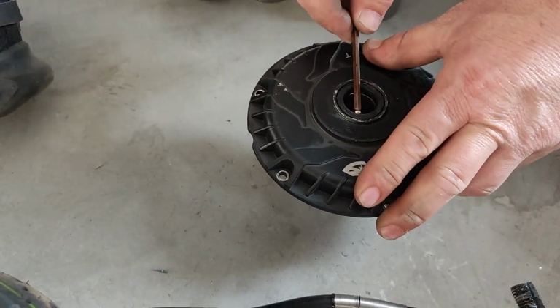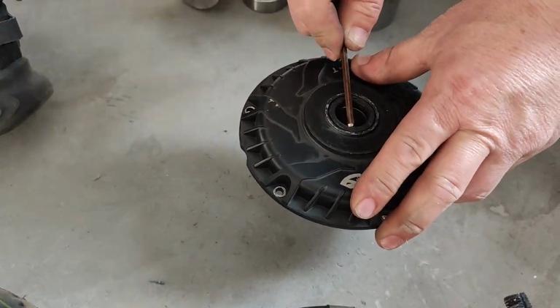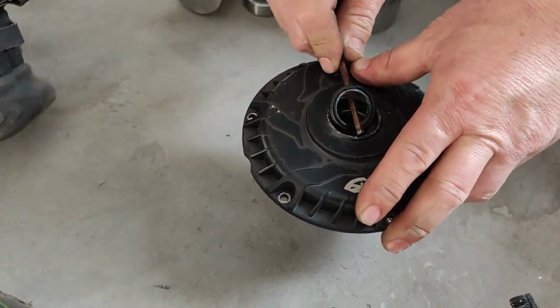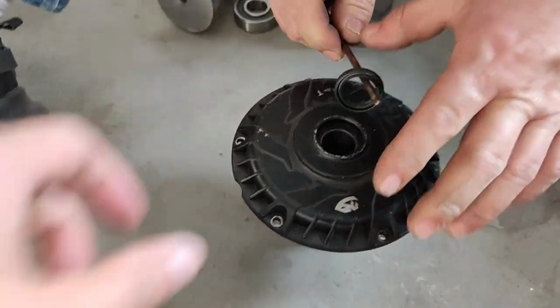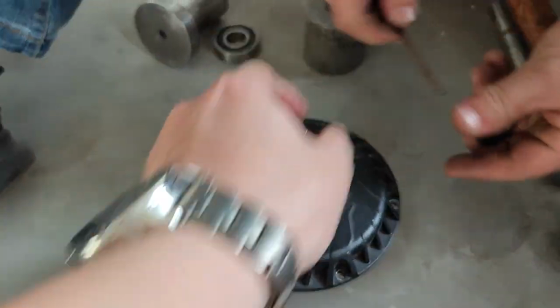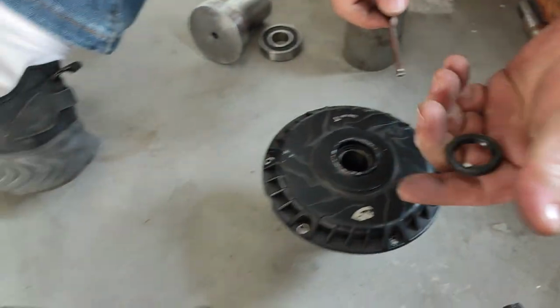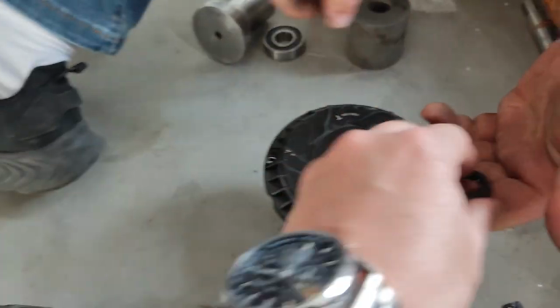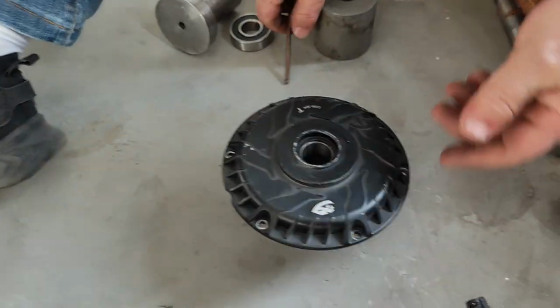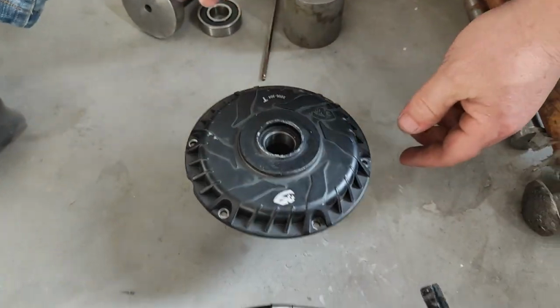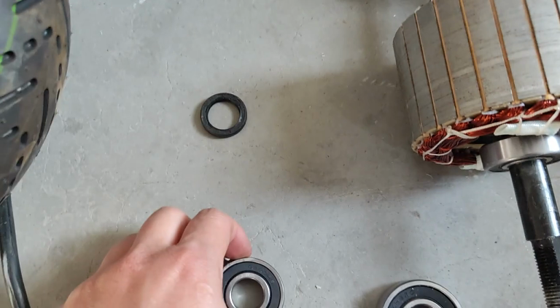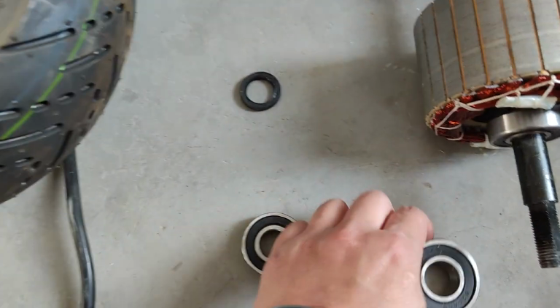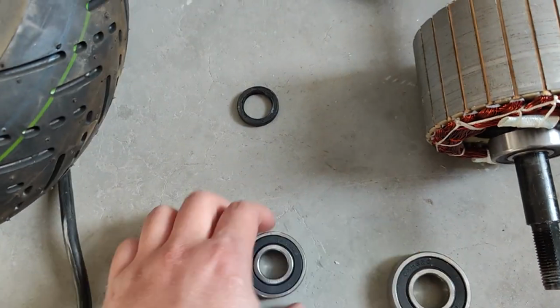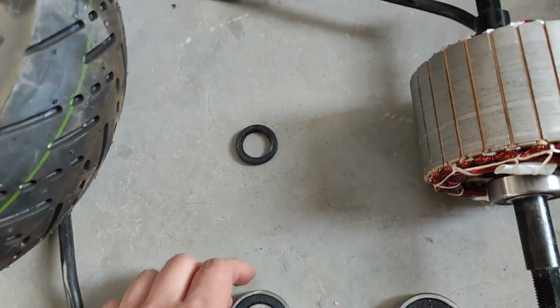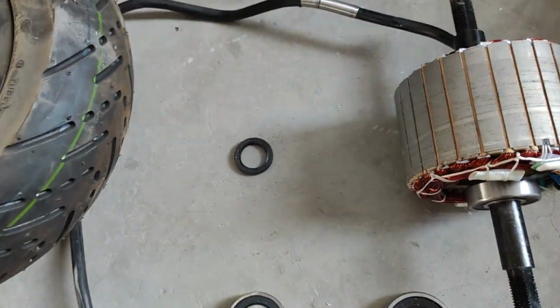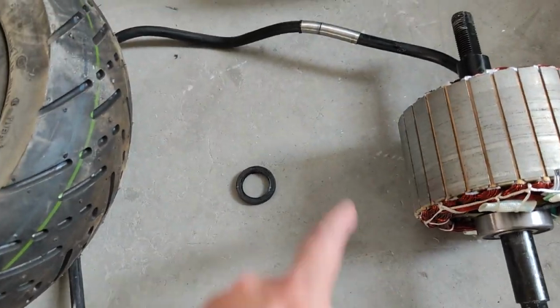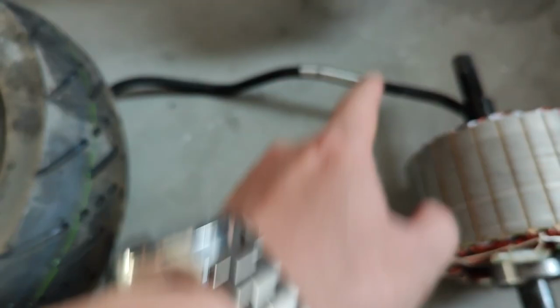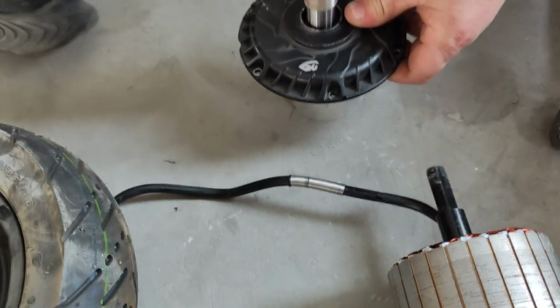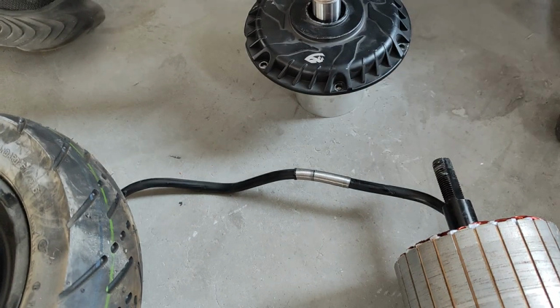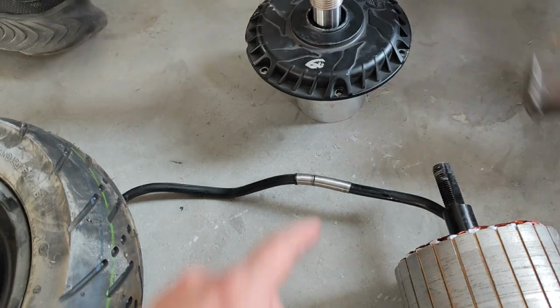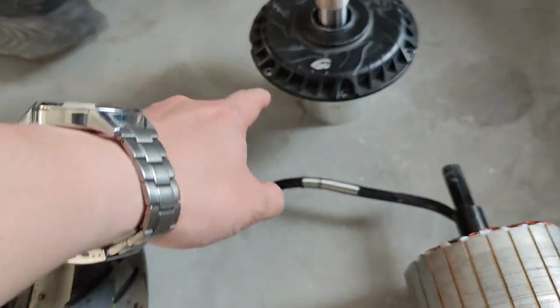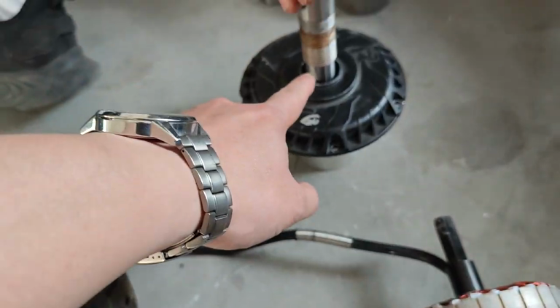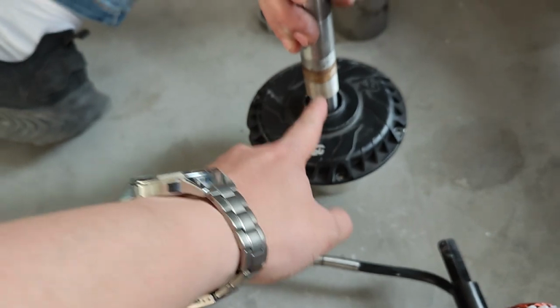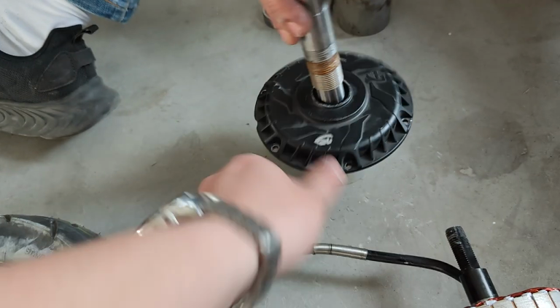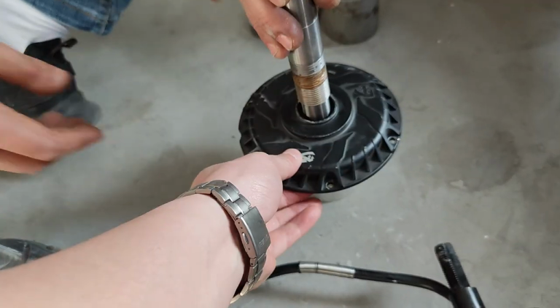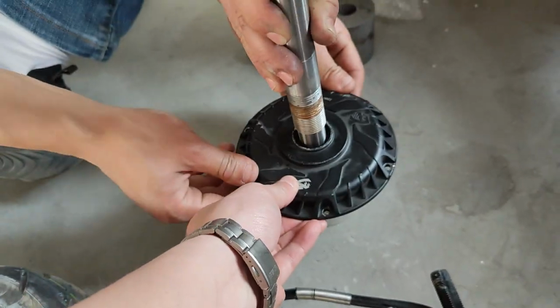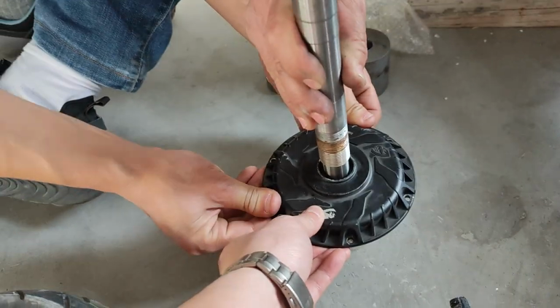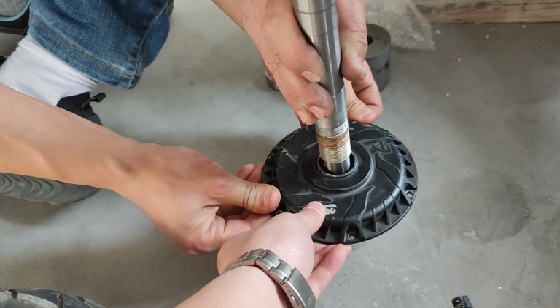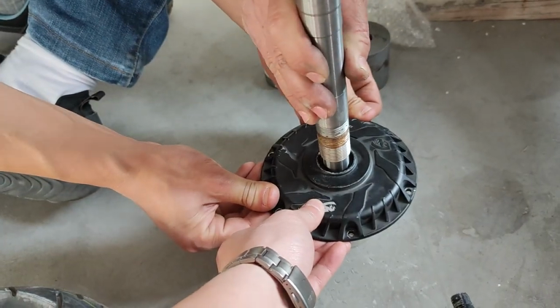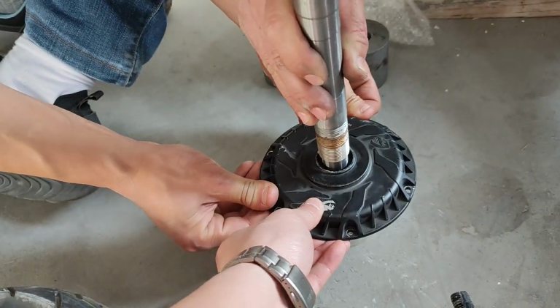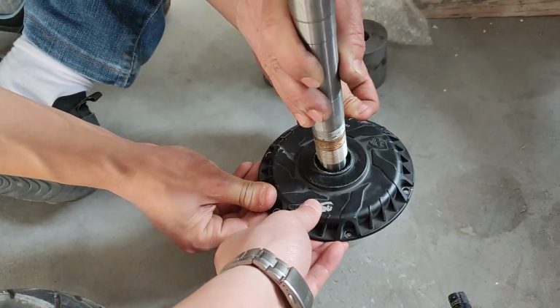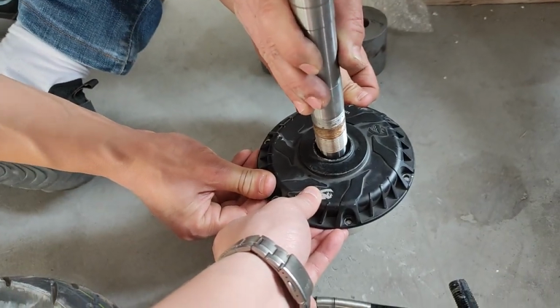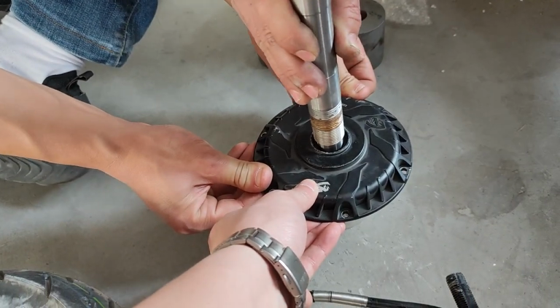First, you have to take the oil seal out. There are two bearings here. What we show you is the bigger bearing, which is harder to get out. You need a piece of steel like this, and hammer it out.